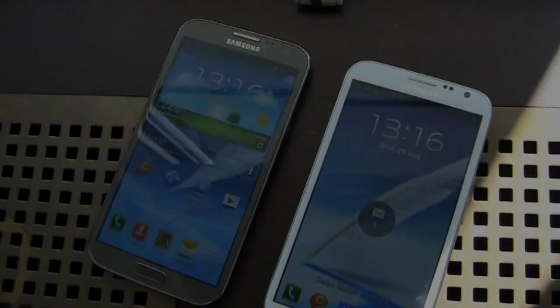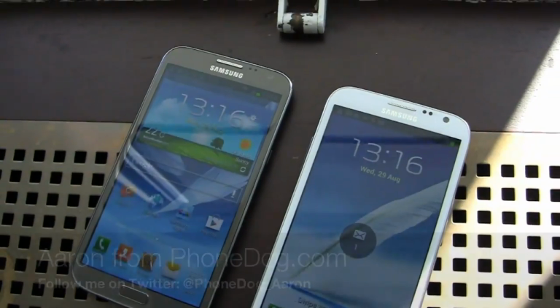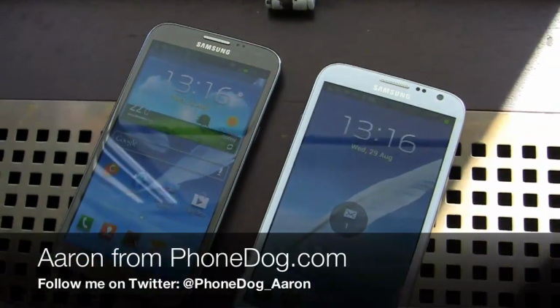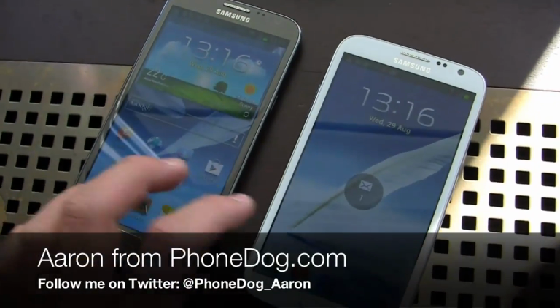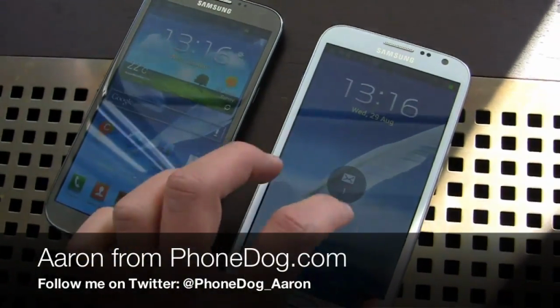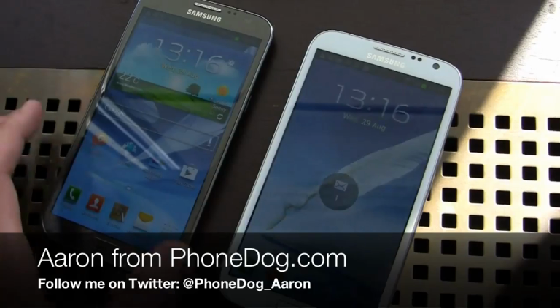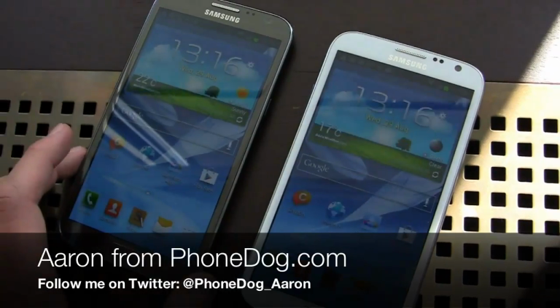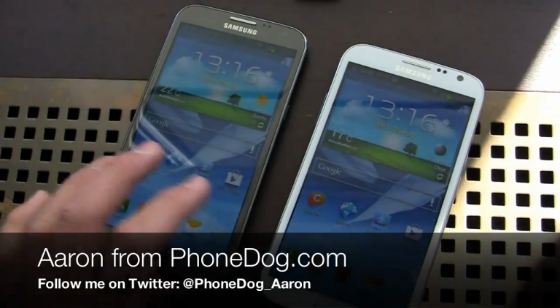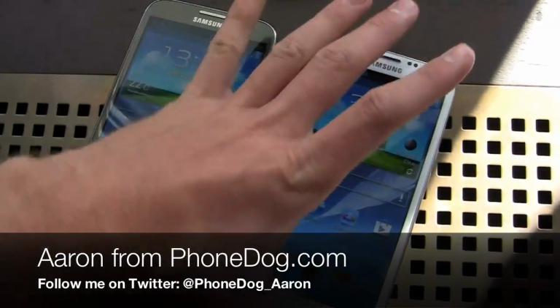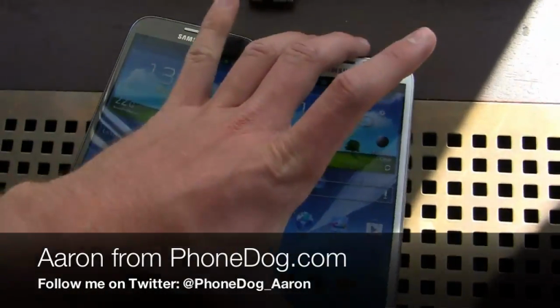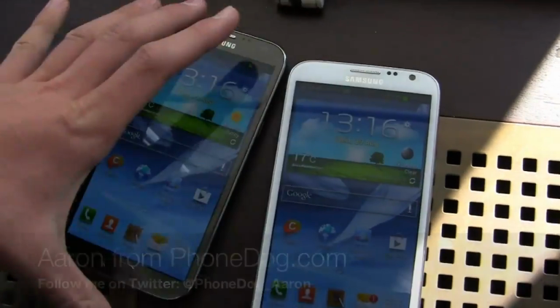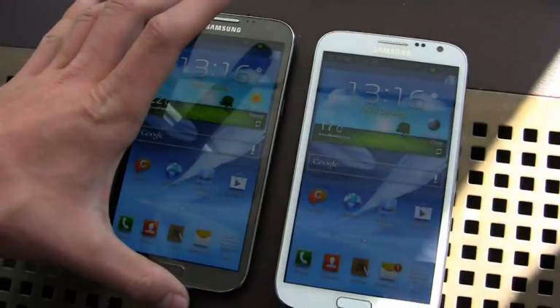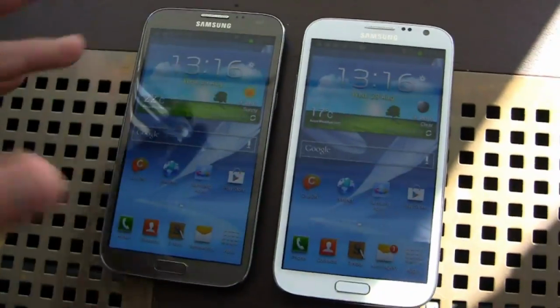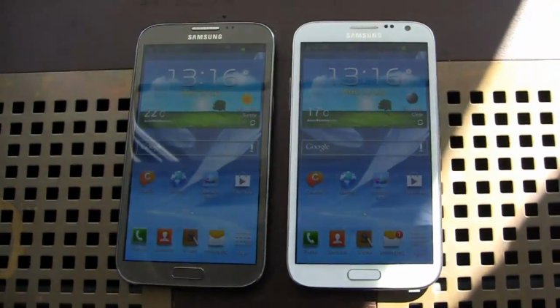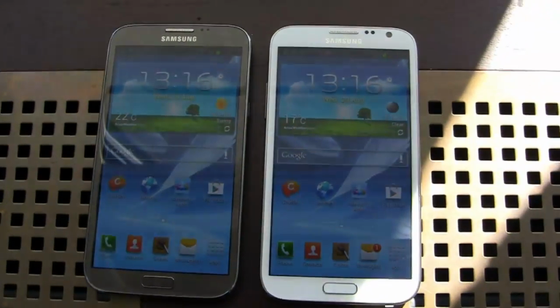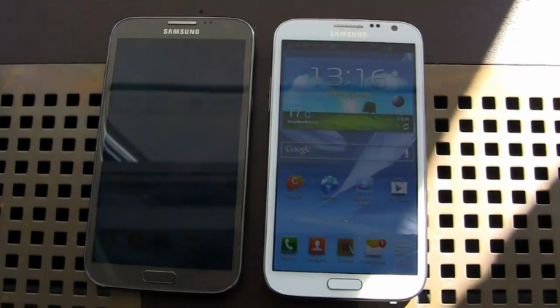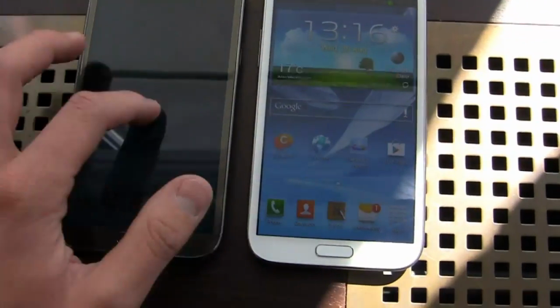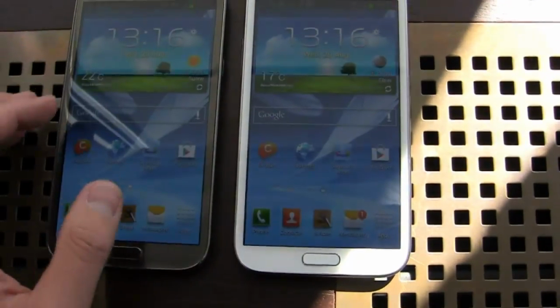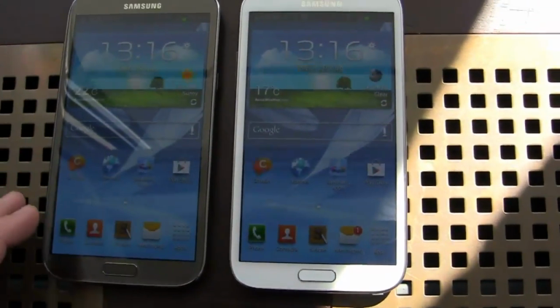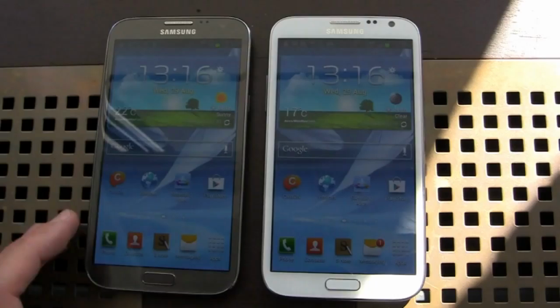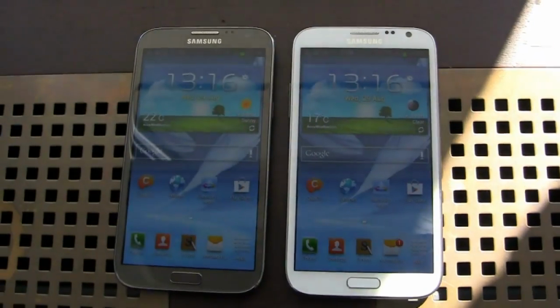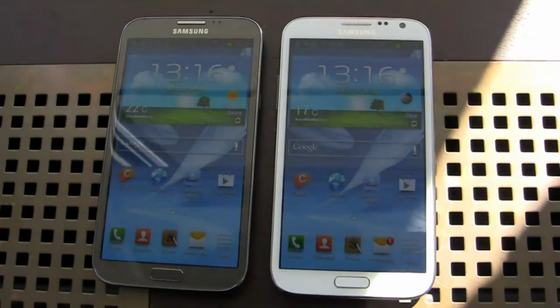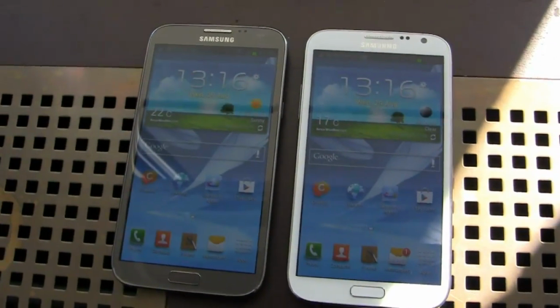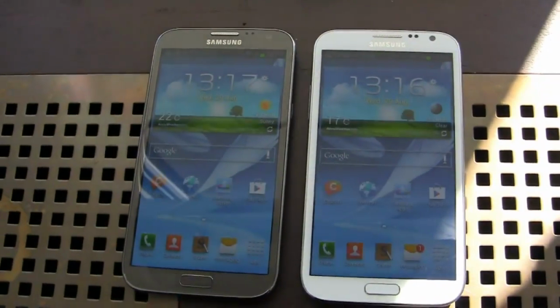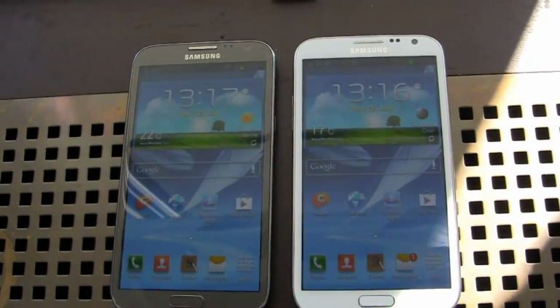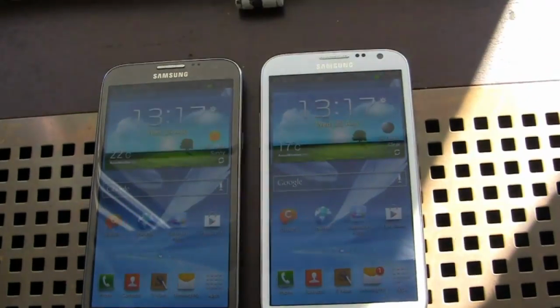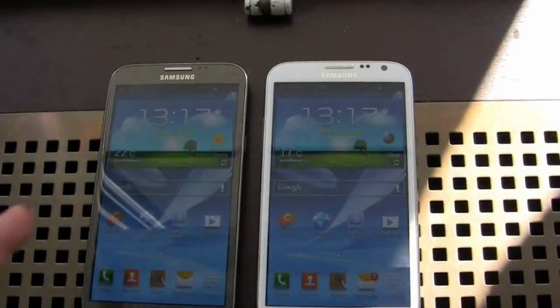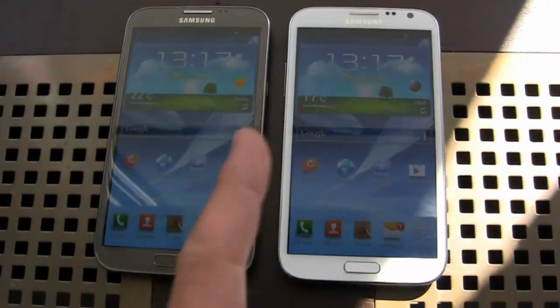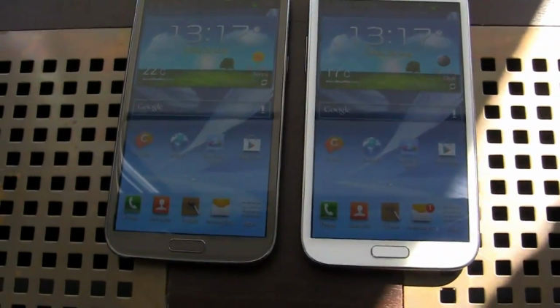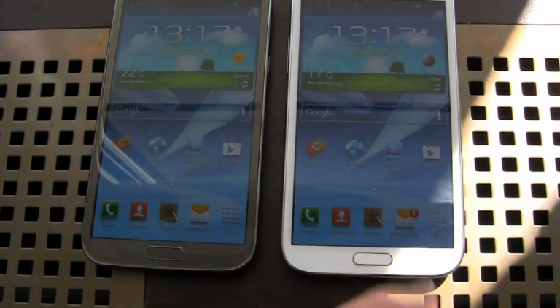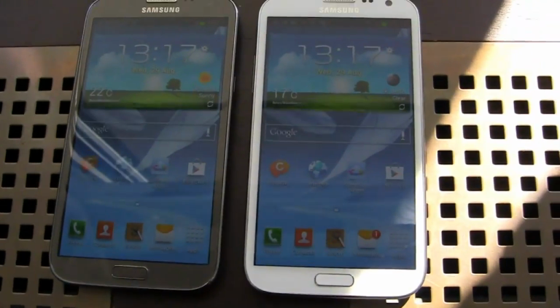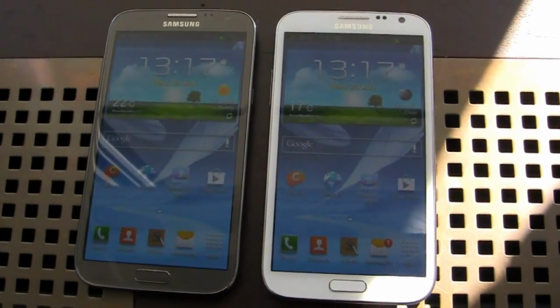I'm Aaron from phonedog.com and our Samsung Galaxy Note 2 coverage continues from IFA in Berlin, or I should say just before IFA in Berlin. Big announcement coming from Samsung. You can see the two colors here — this is titanium gray and then you have the marble white one here as well.